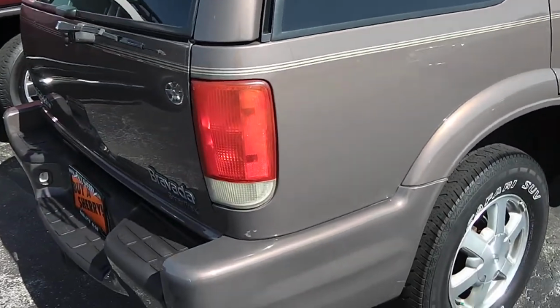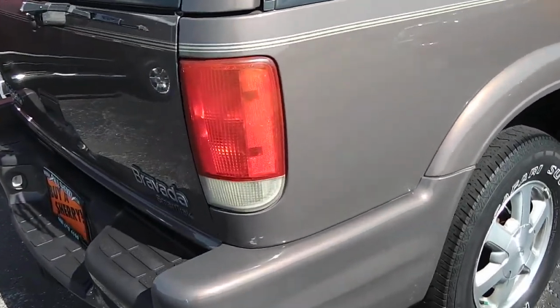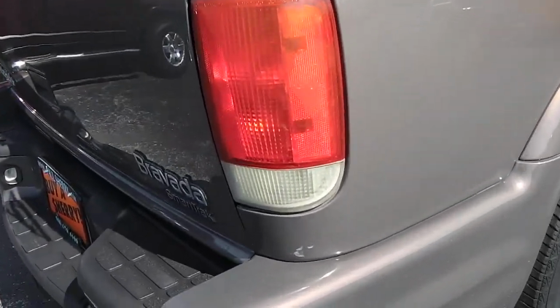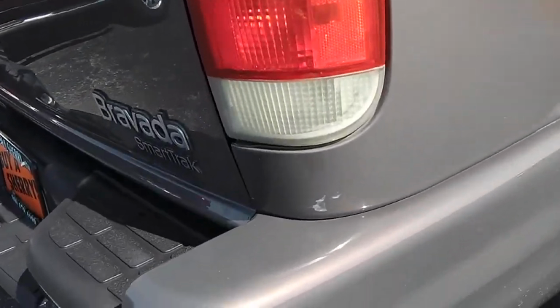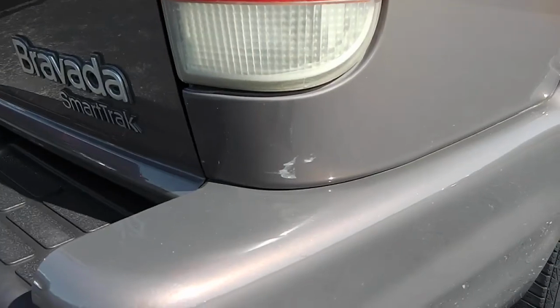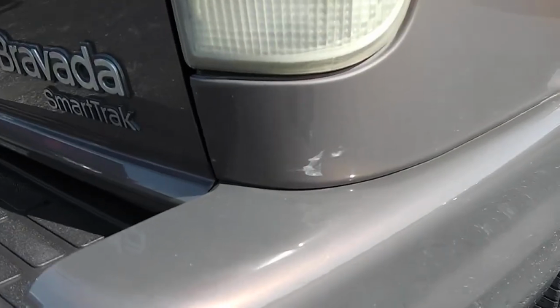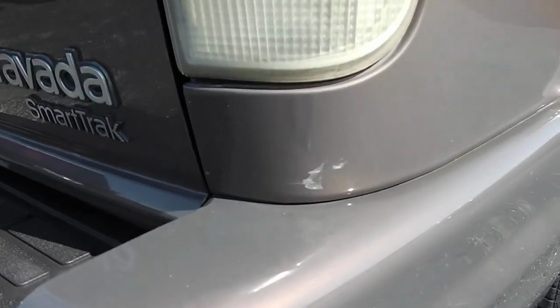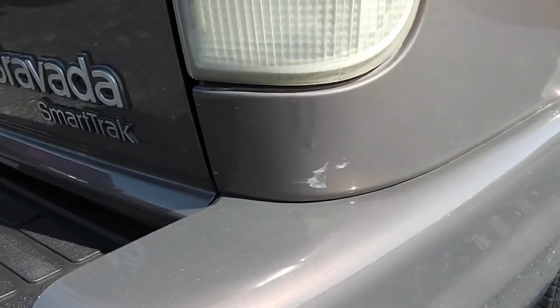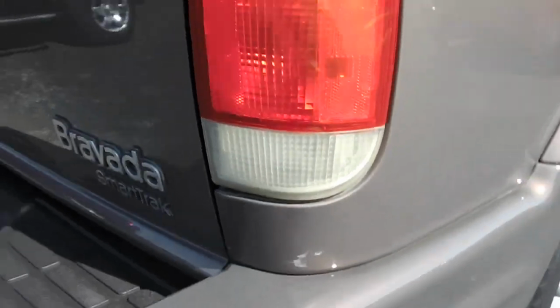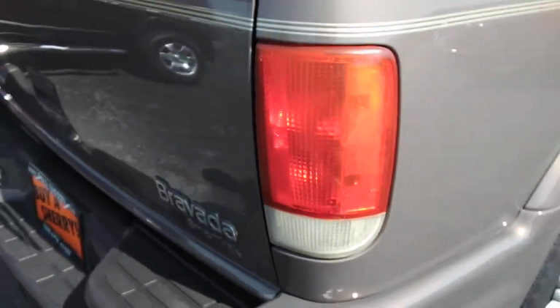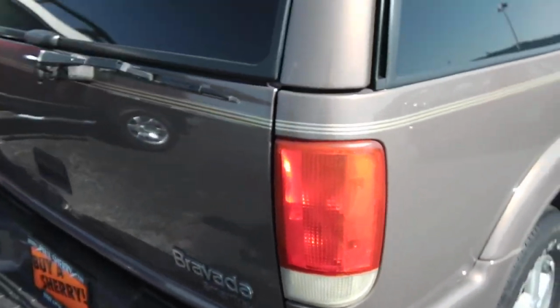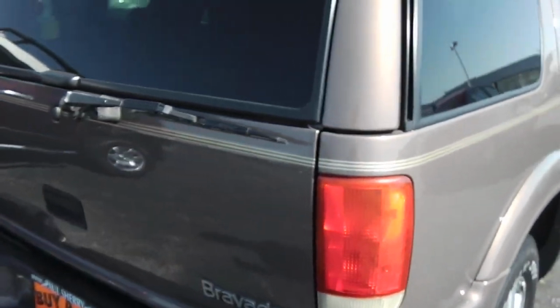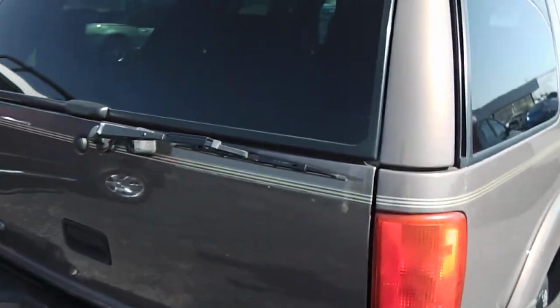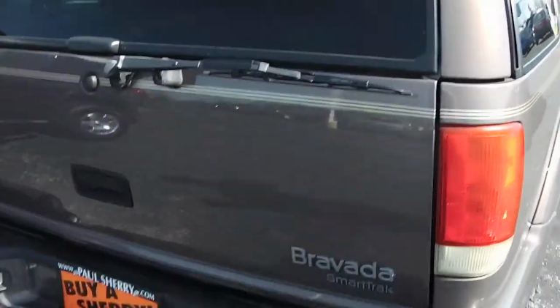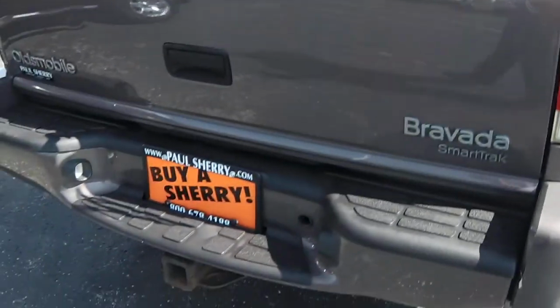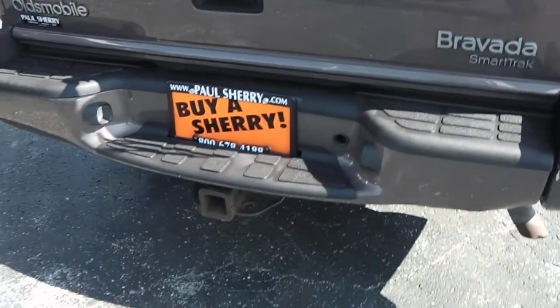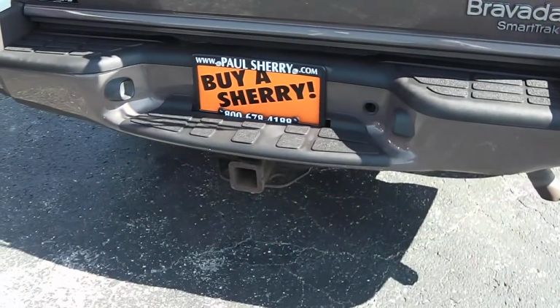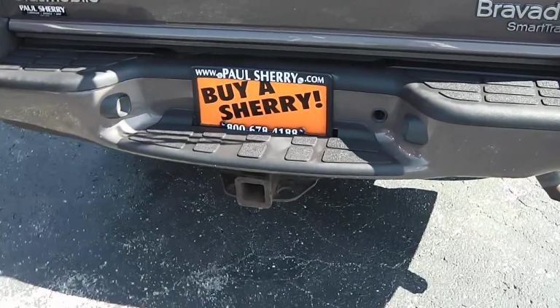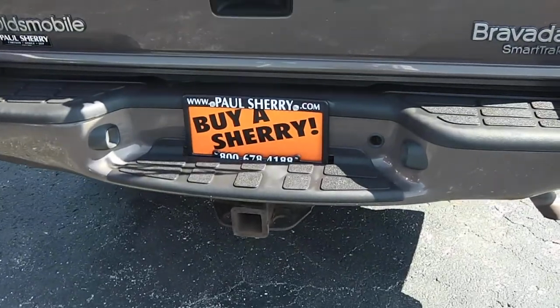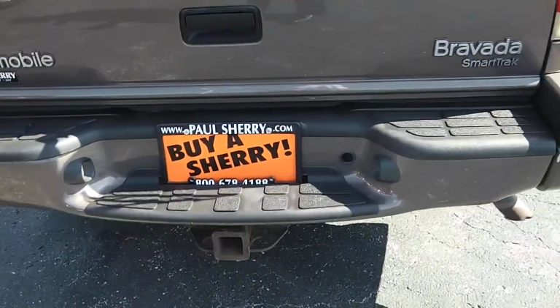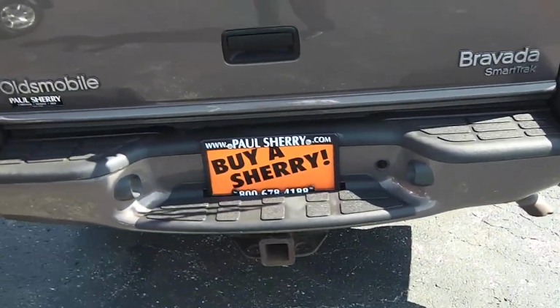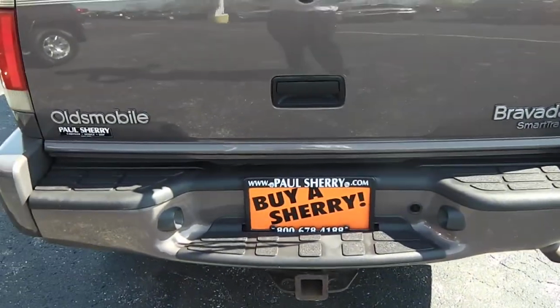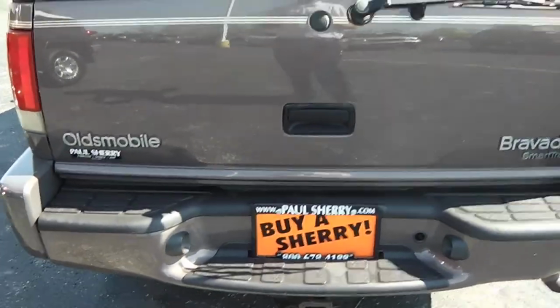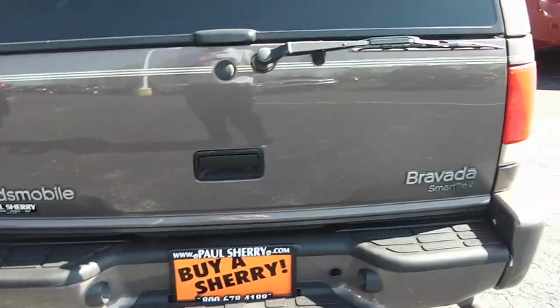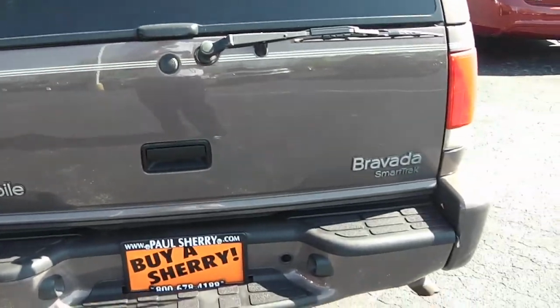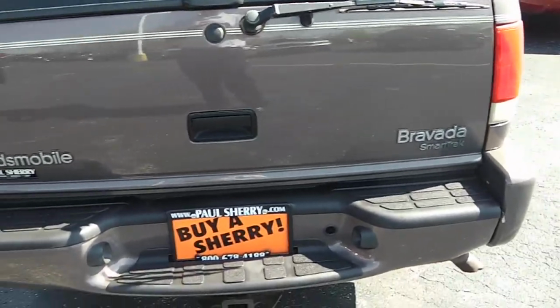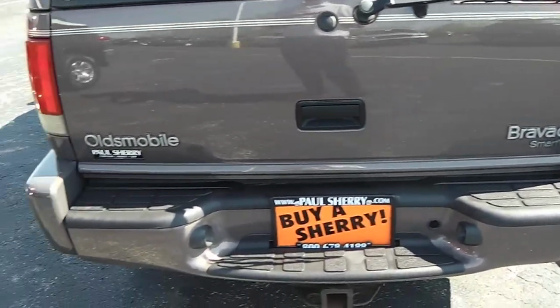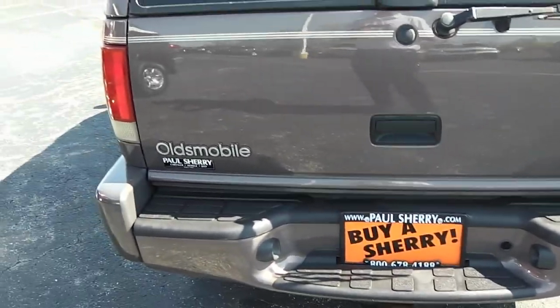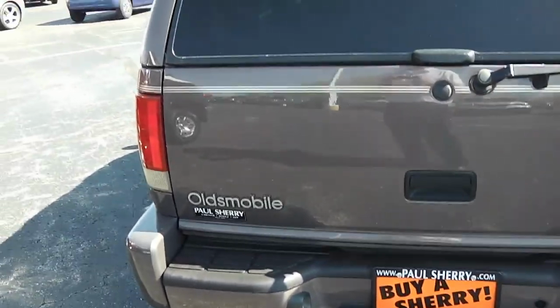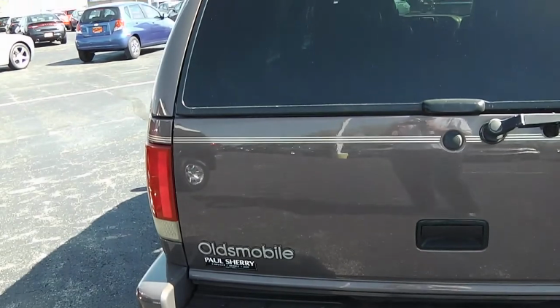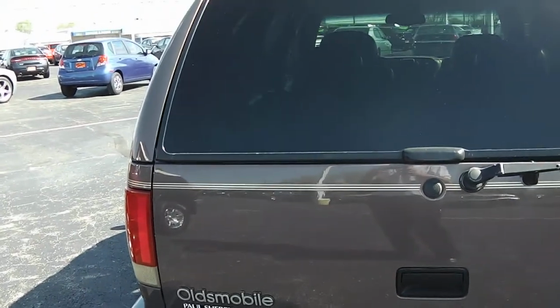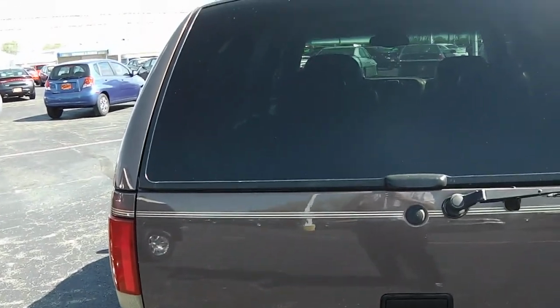Coming around the back, it does look like there's a small blemish right there, but it's nothing major. It does have the tow package already on here. The bumper itself is free of any dings, dents, or rust. Same with the lift gate — no issues.